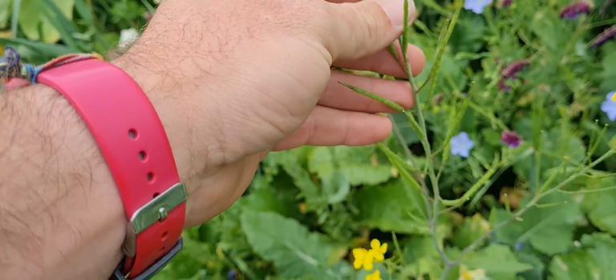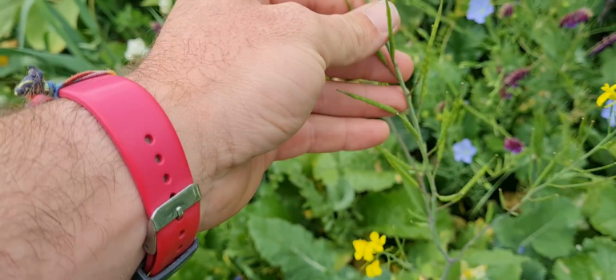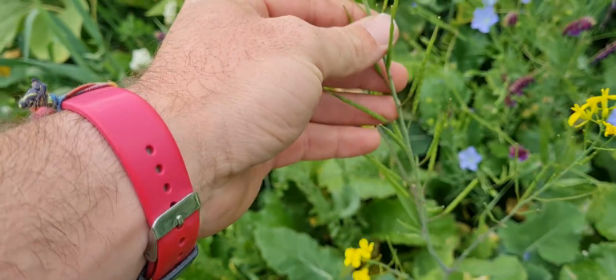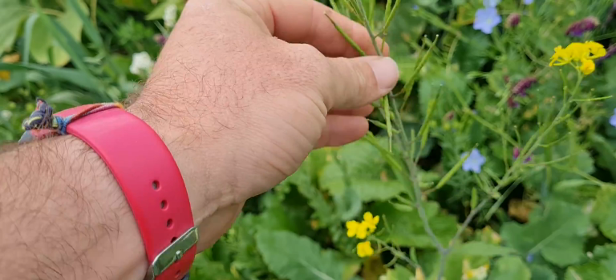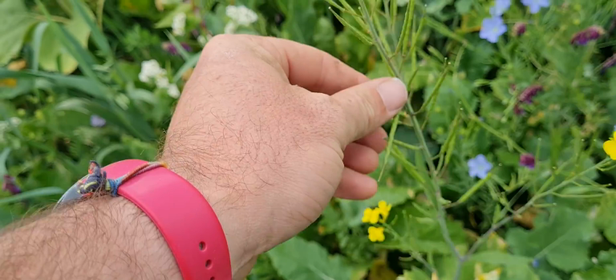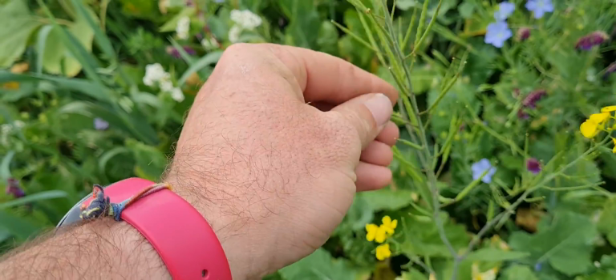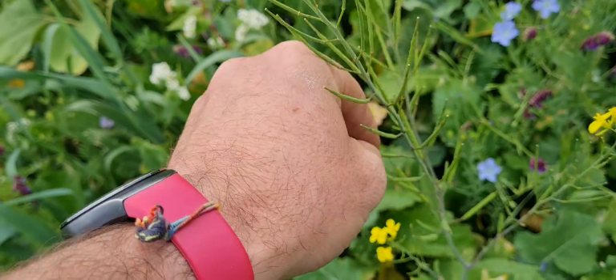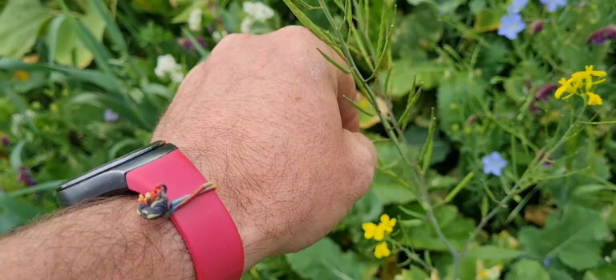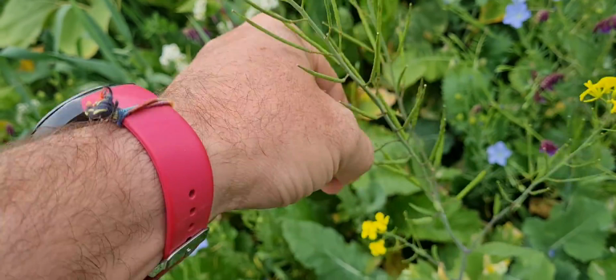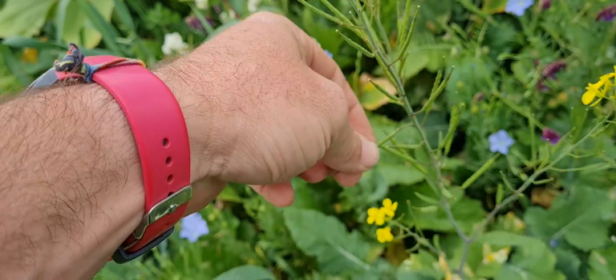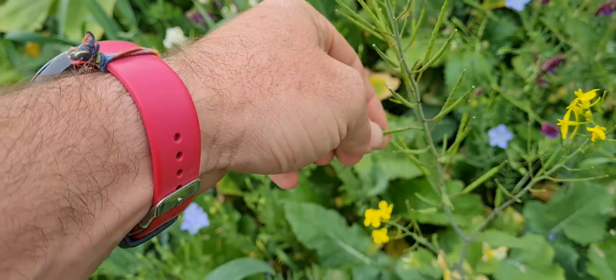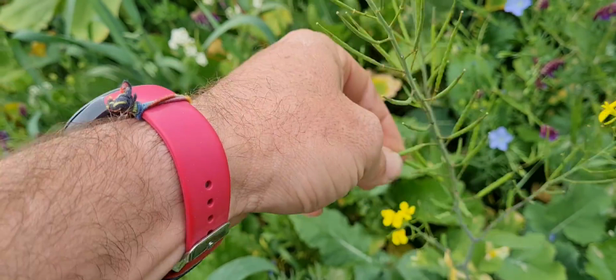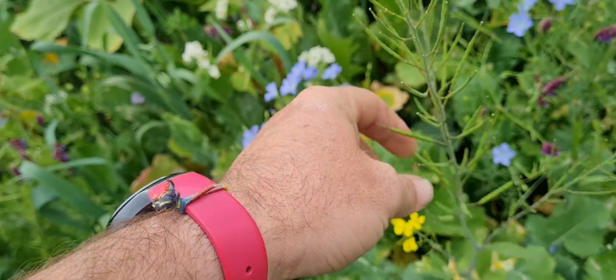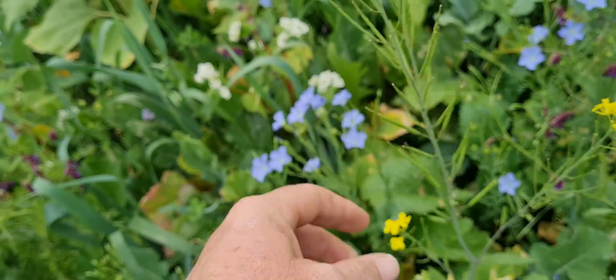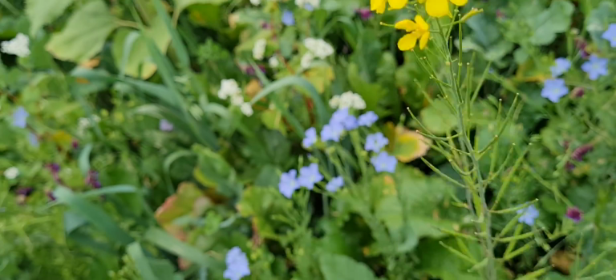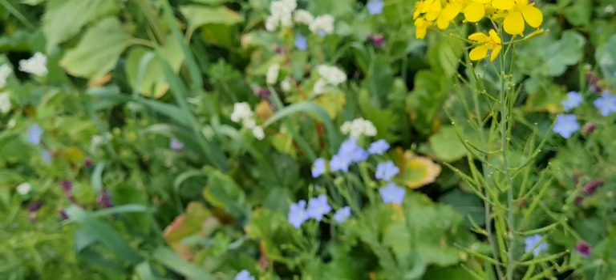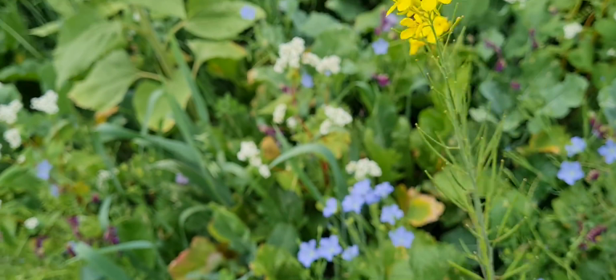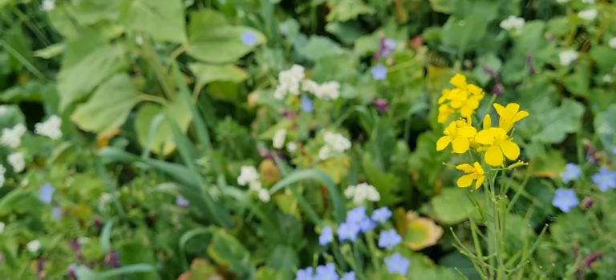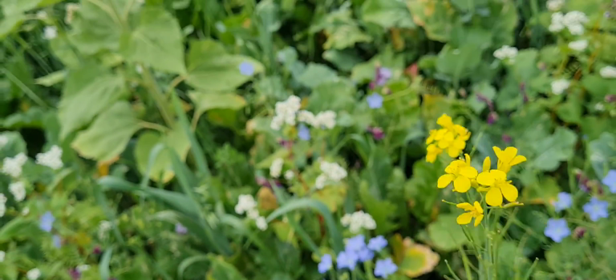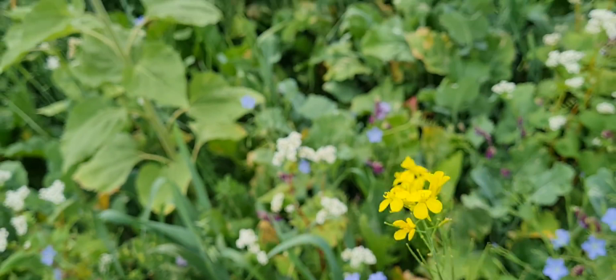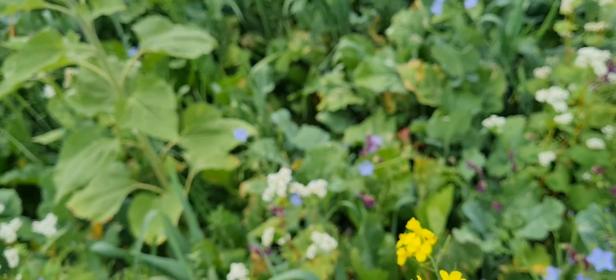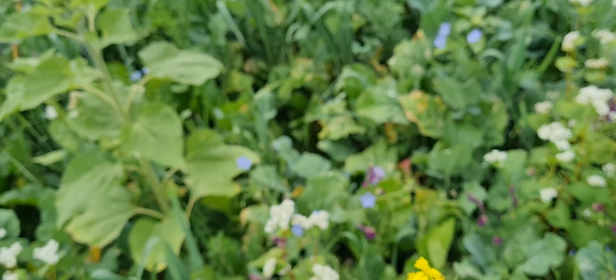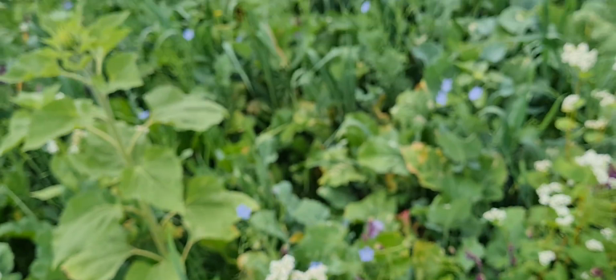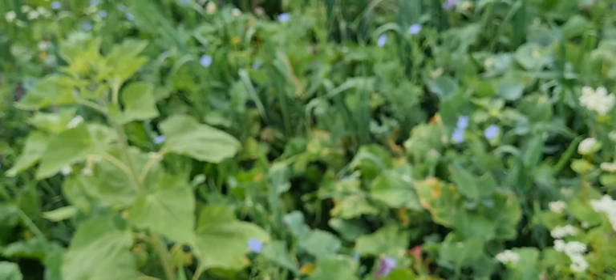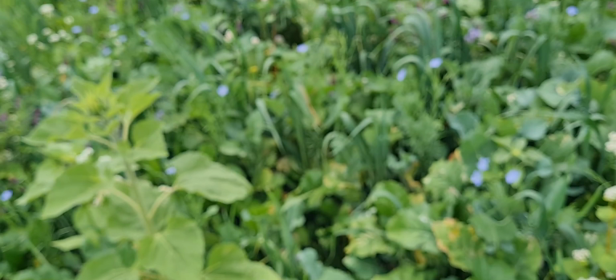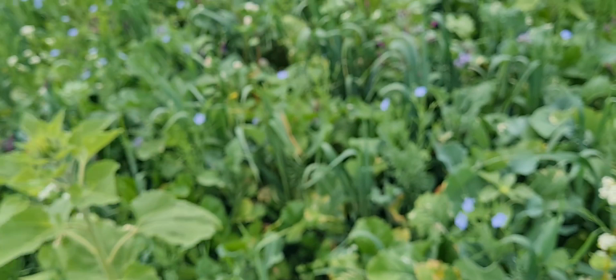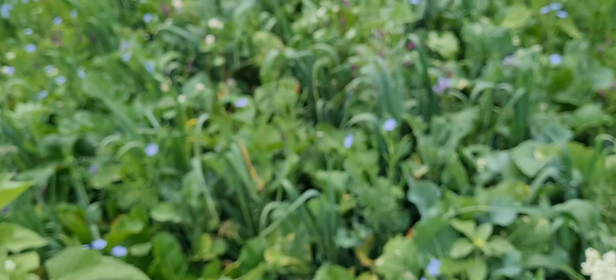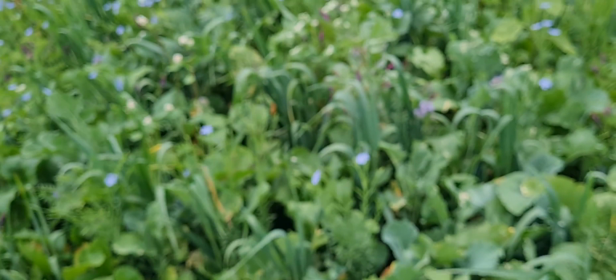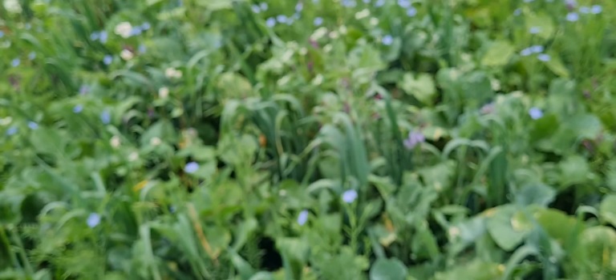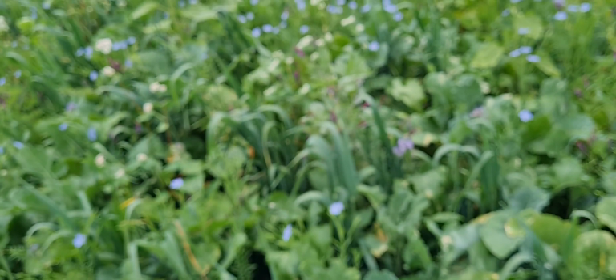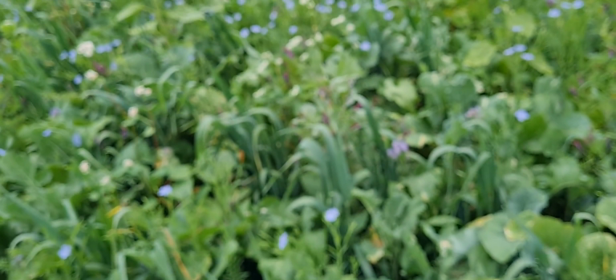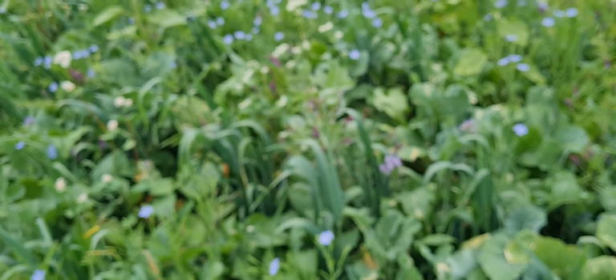Here we have the yellow mustard — one of the first ones to go to seed, producing seed in these little pods here. The seeds aren't viable until they turn black; these ones are a little way from becoming viable yet.